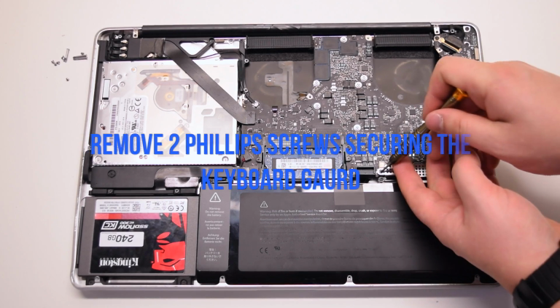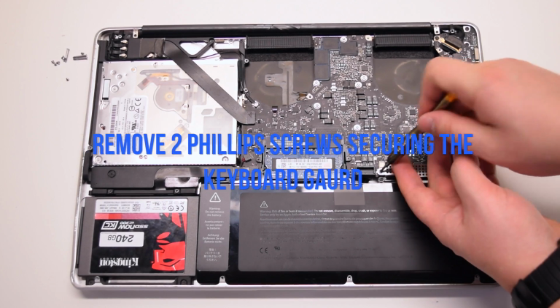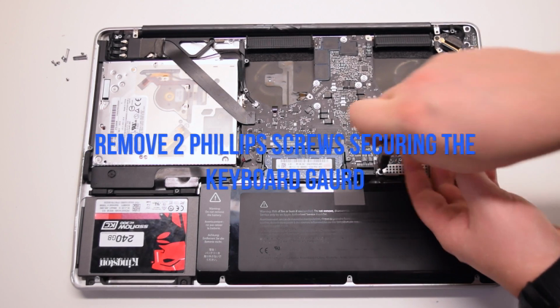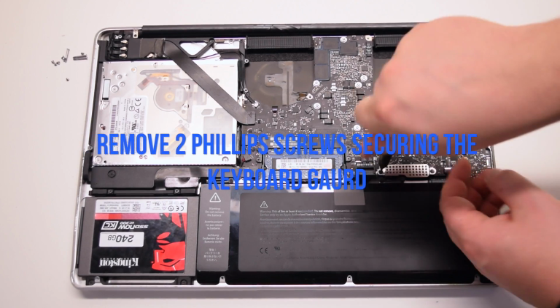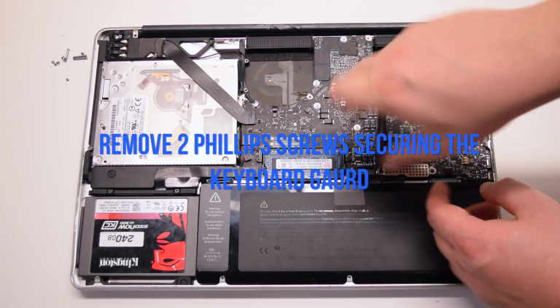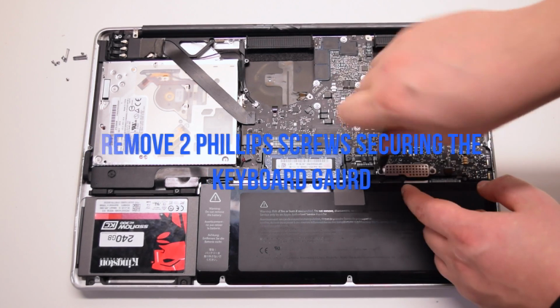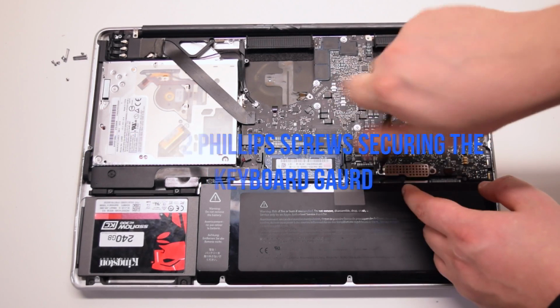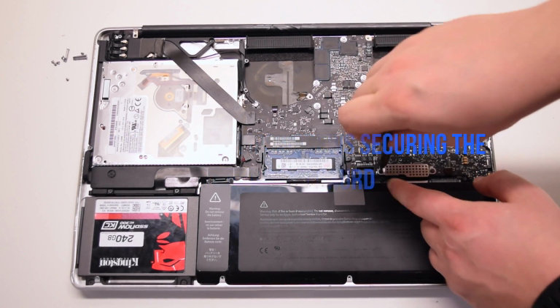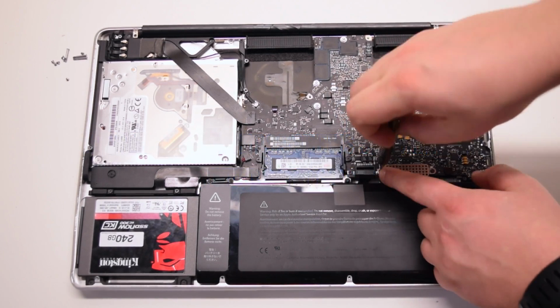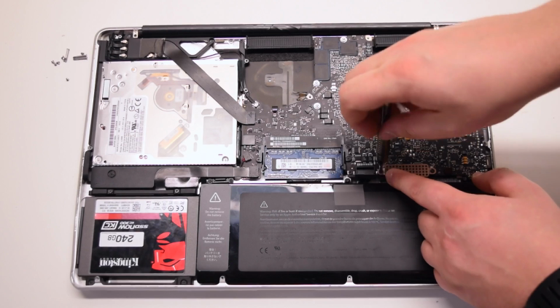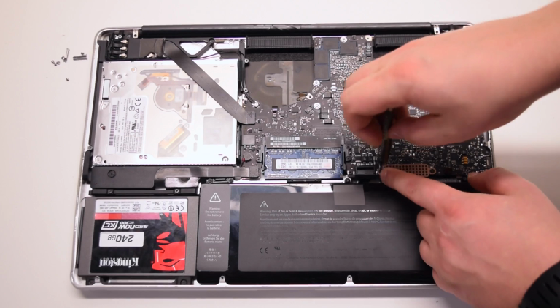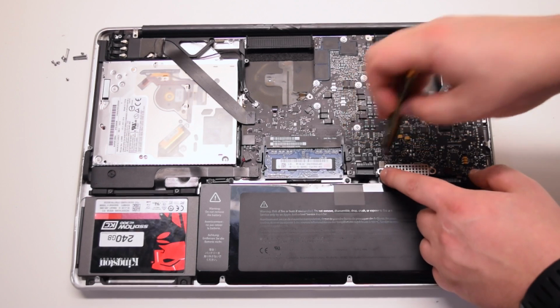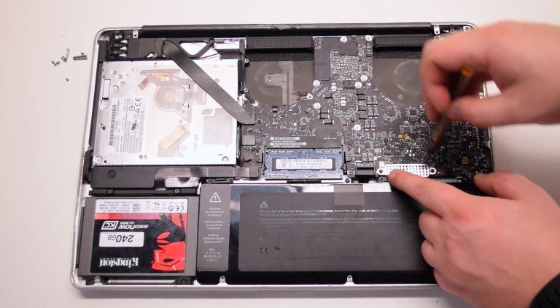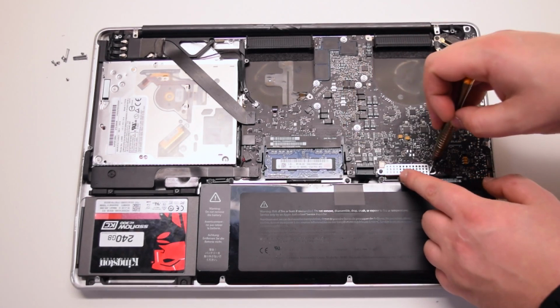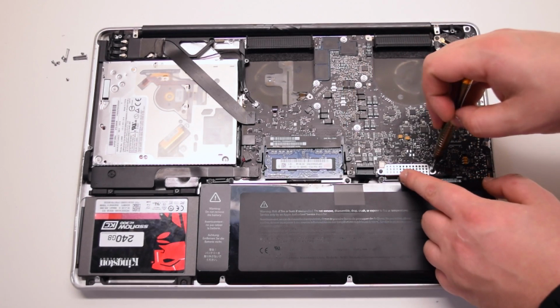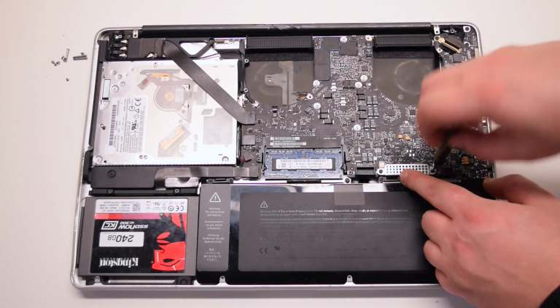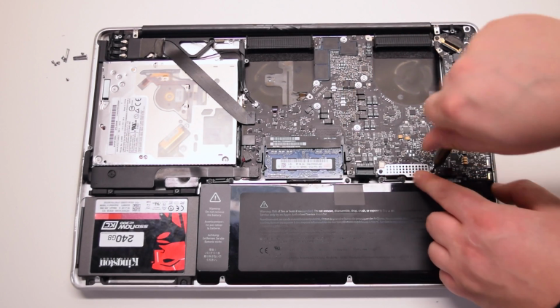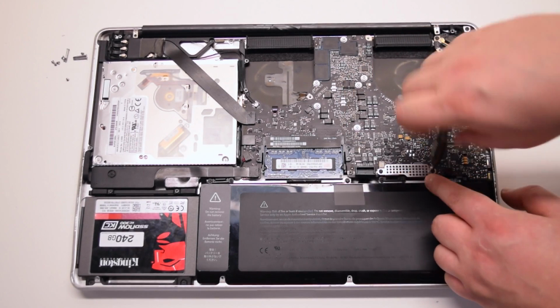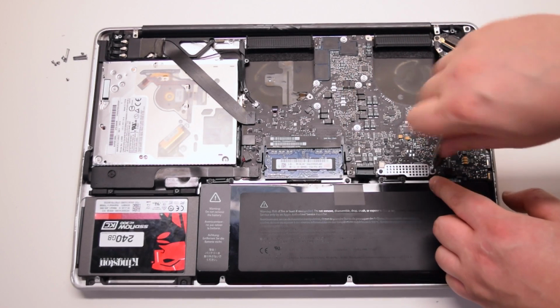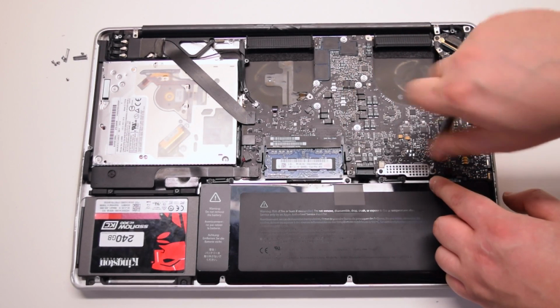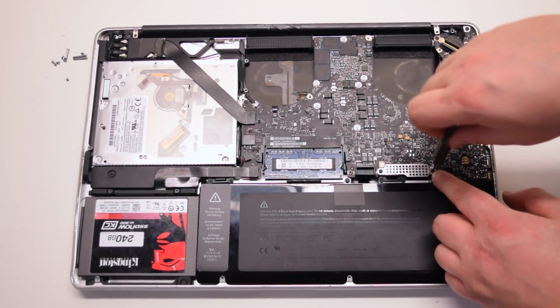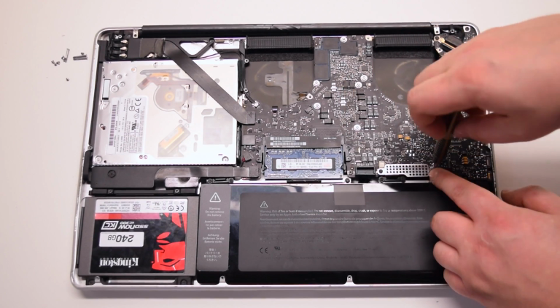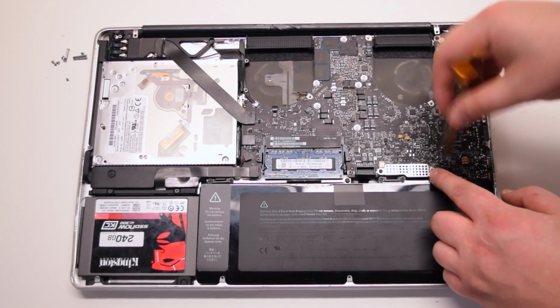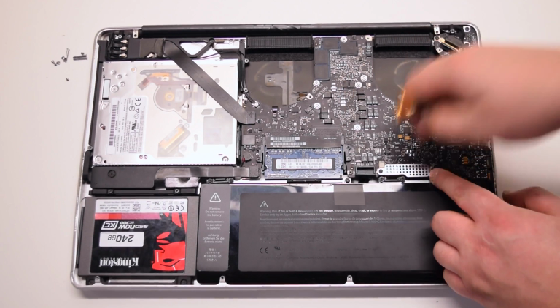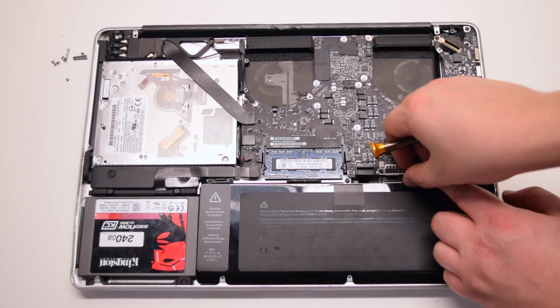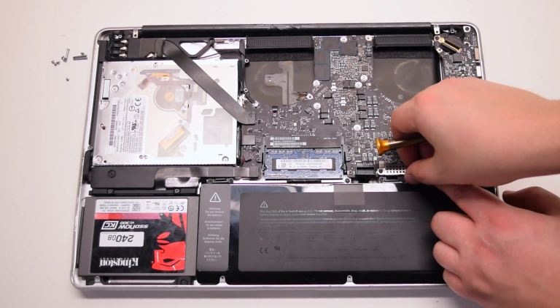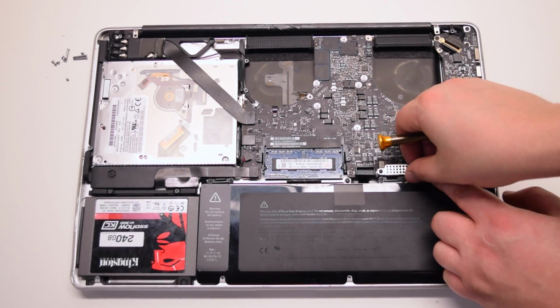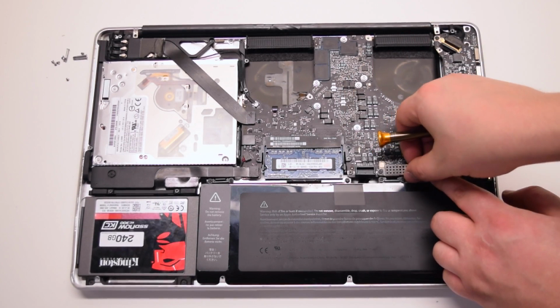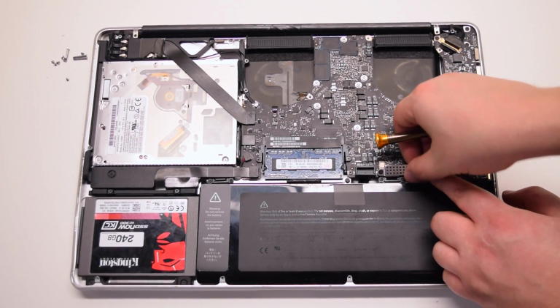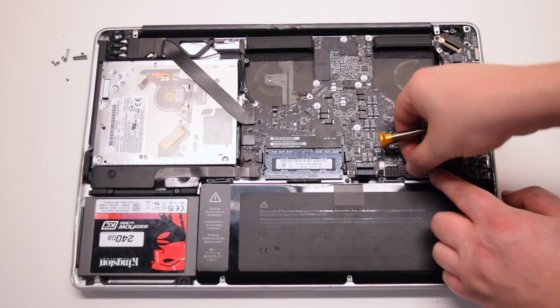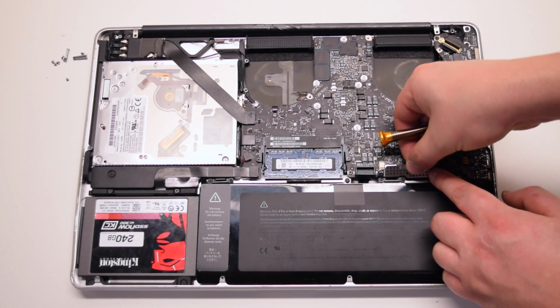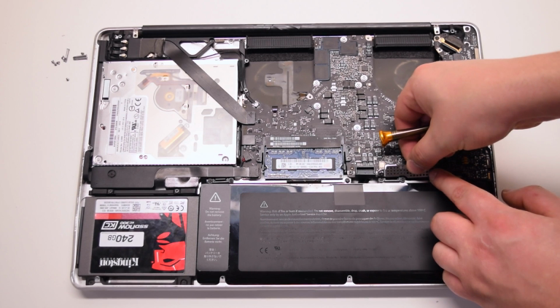Remove the two Phillips head screws securing the keyboard guard. Lift up and remove the guard.